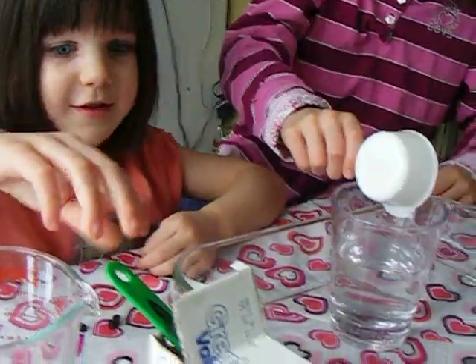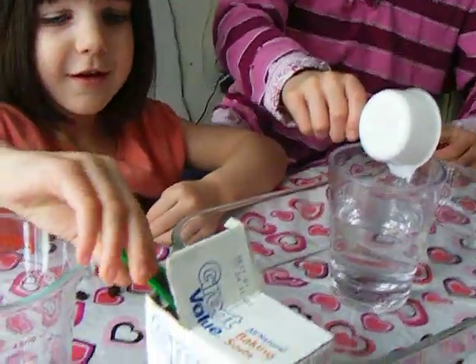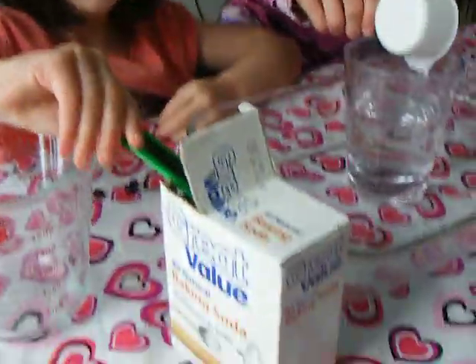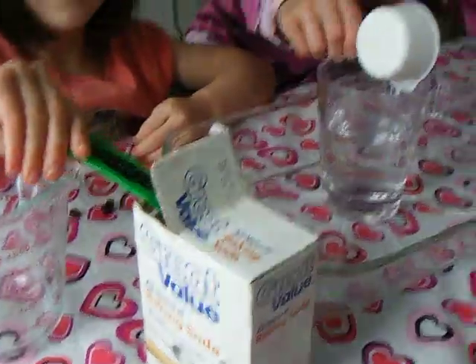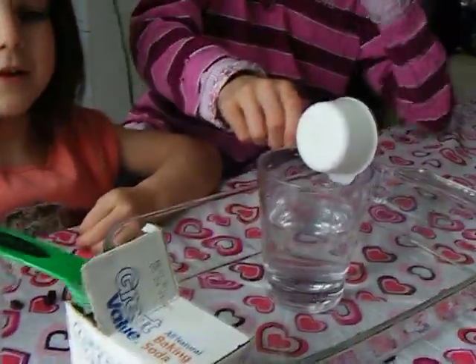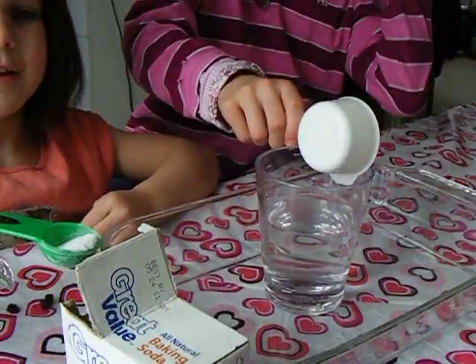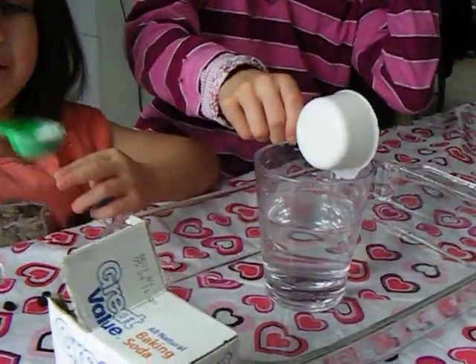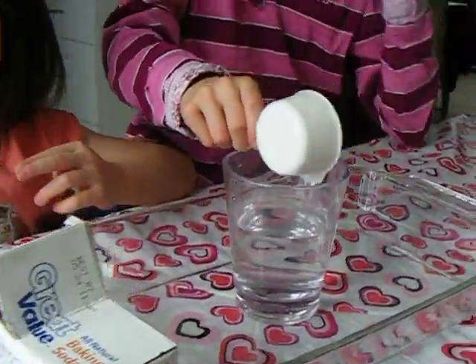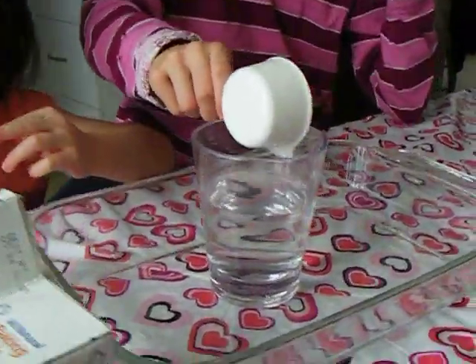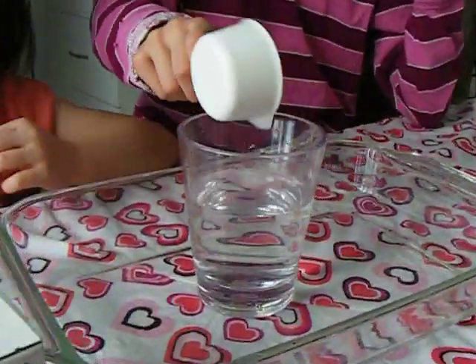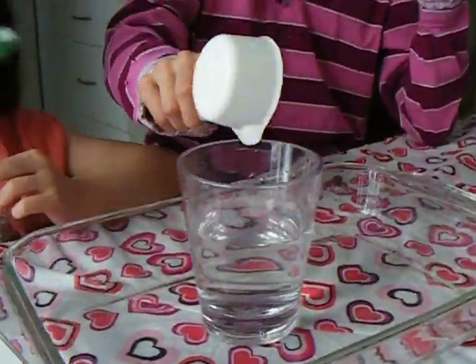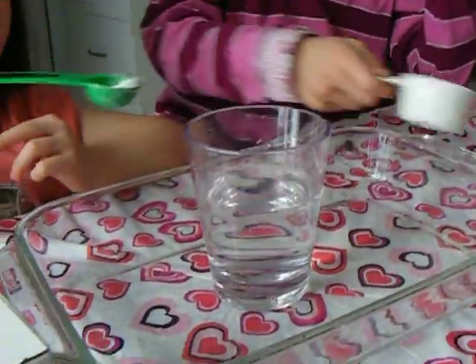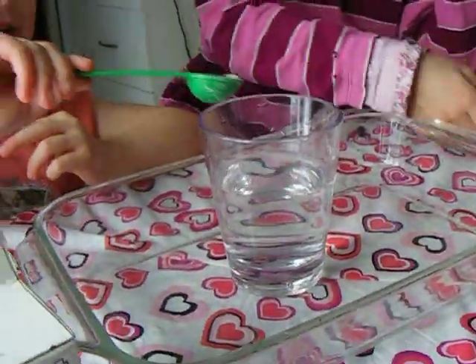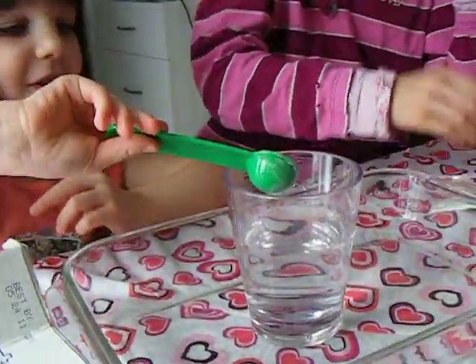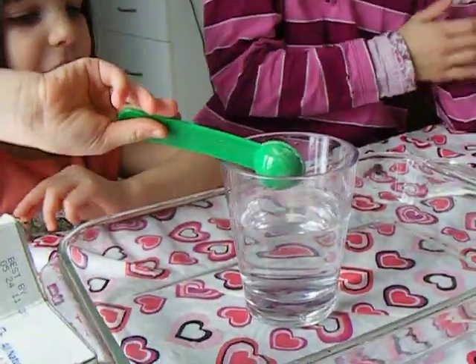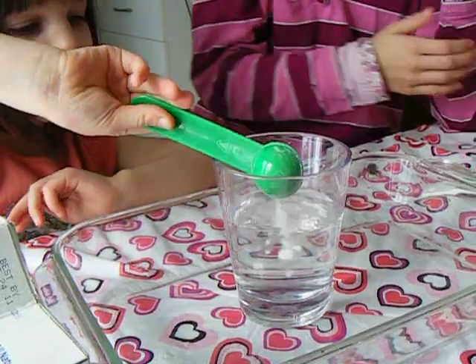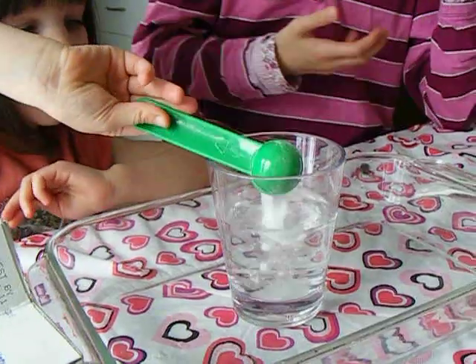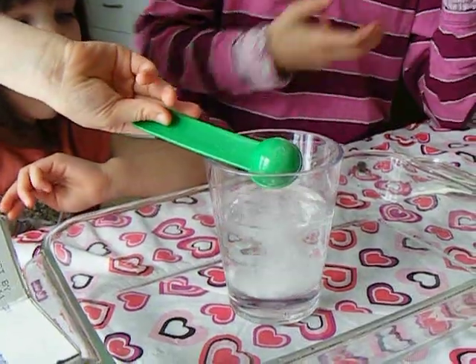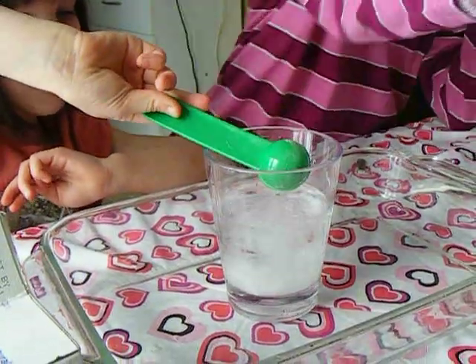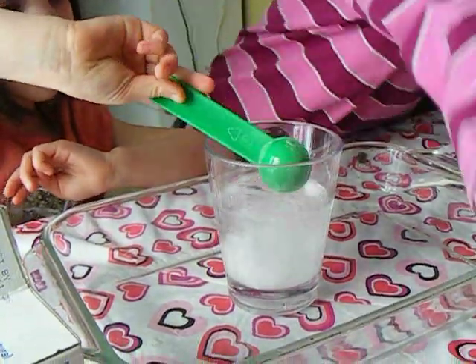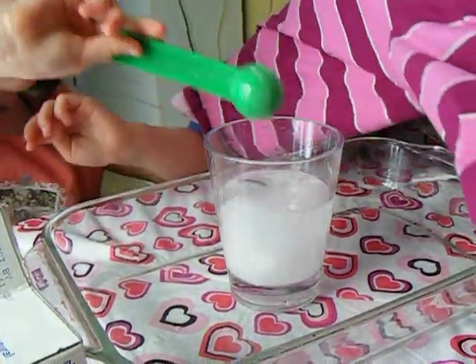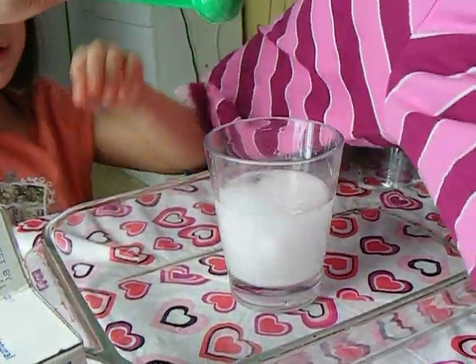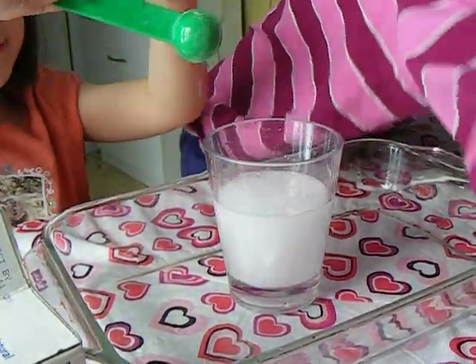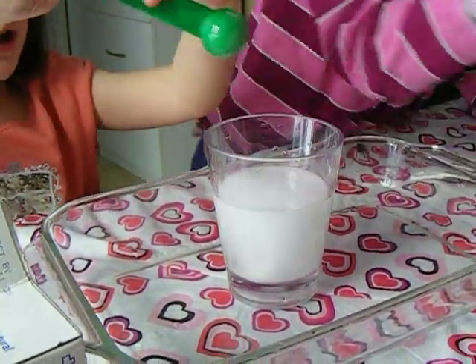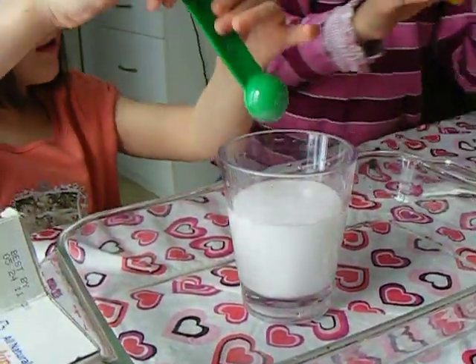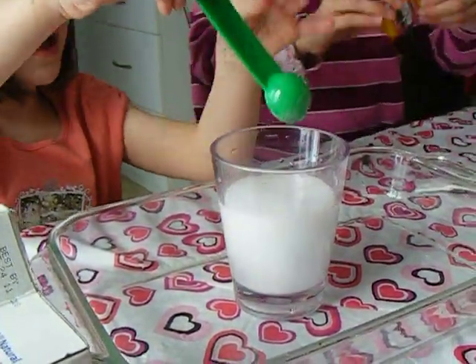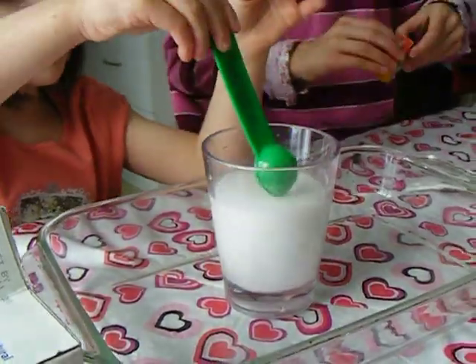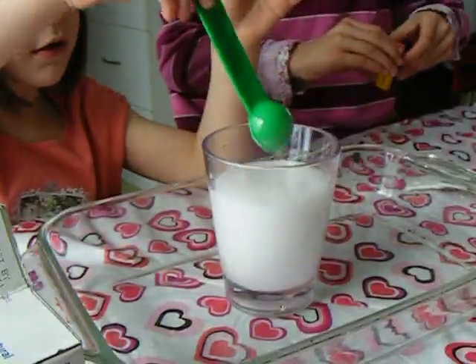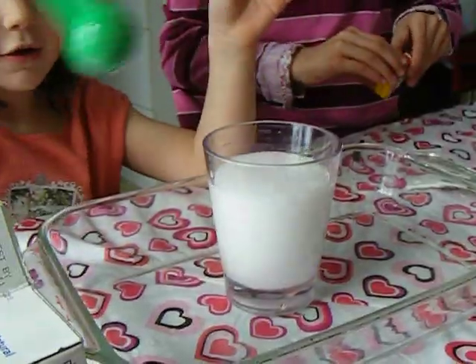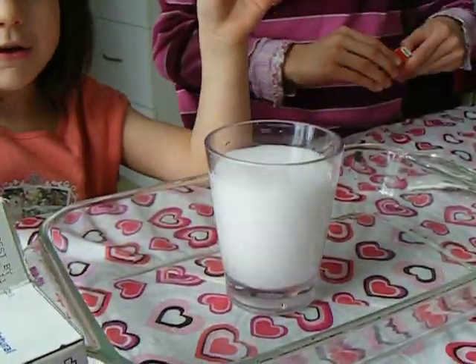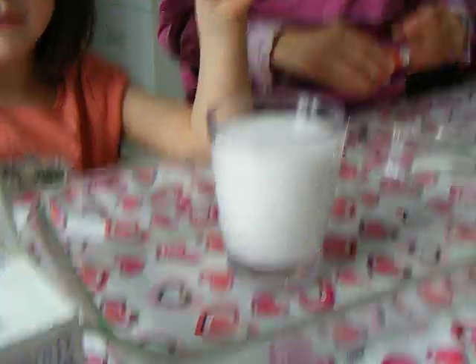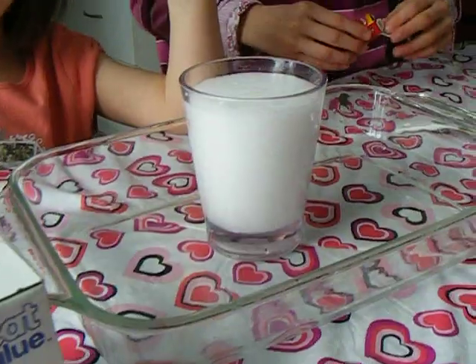Kim, slowly put in baking soda. This much? Yep, that much. Do you want me to stir those? Nope, nope. Let's see what happens.